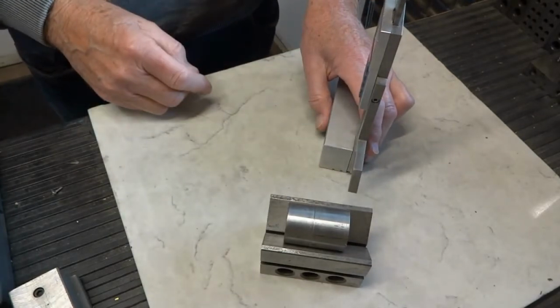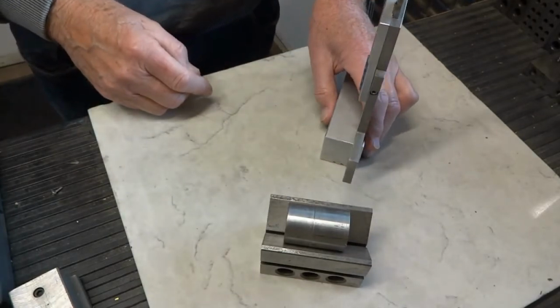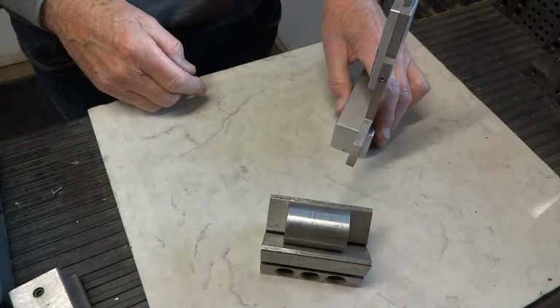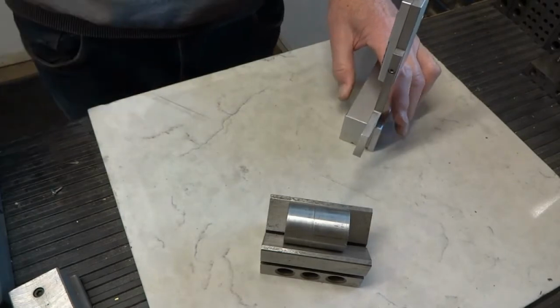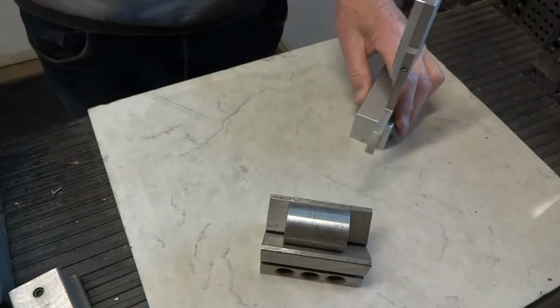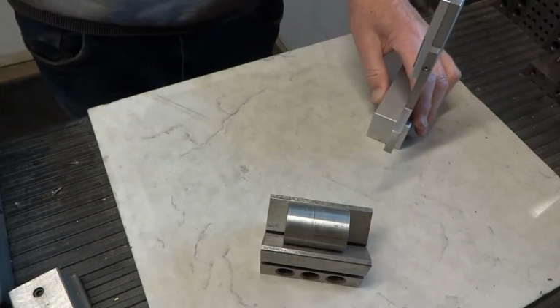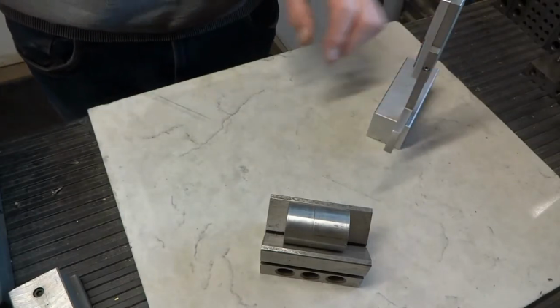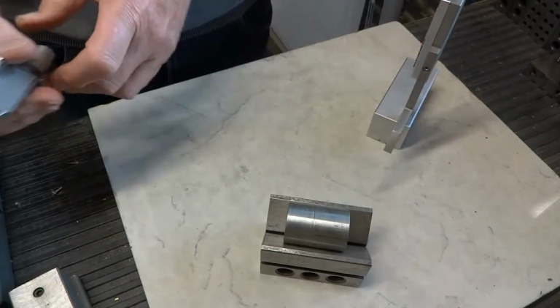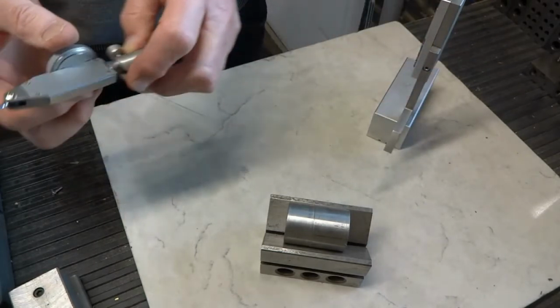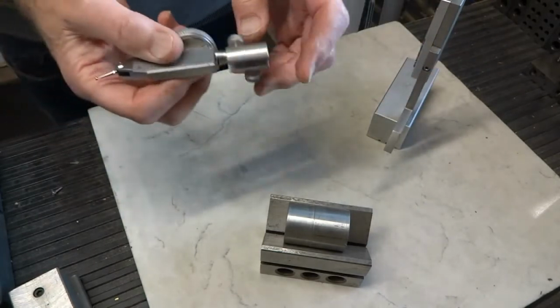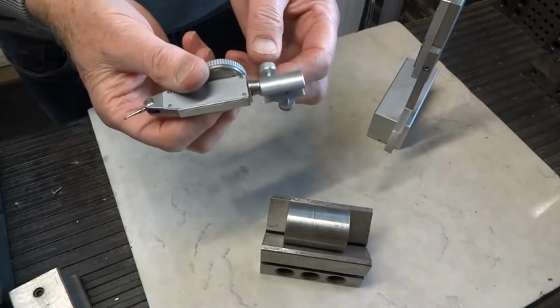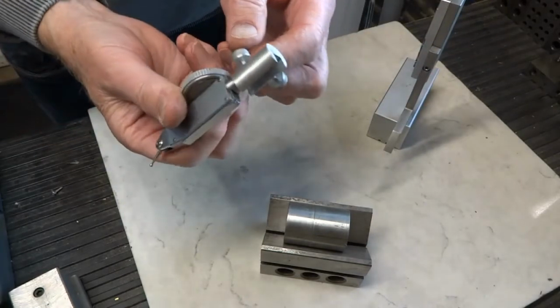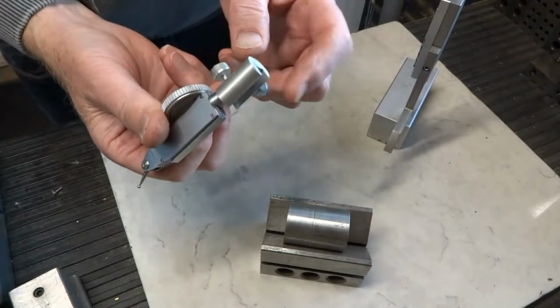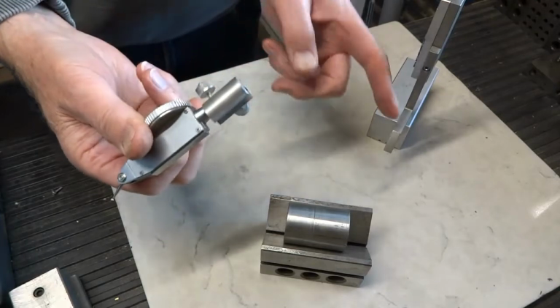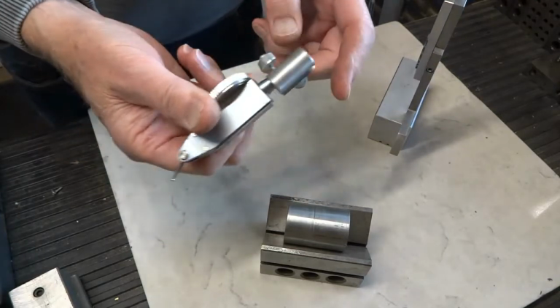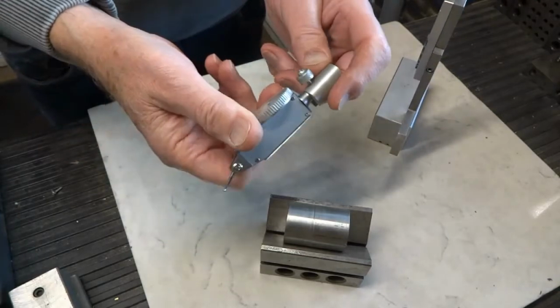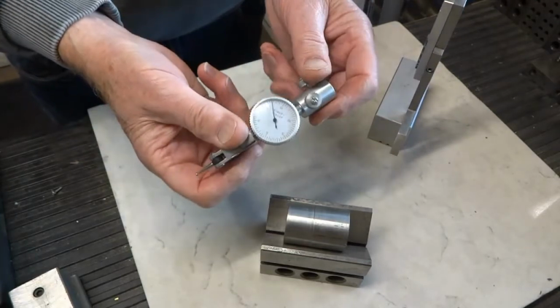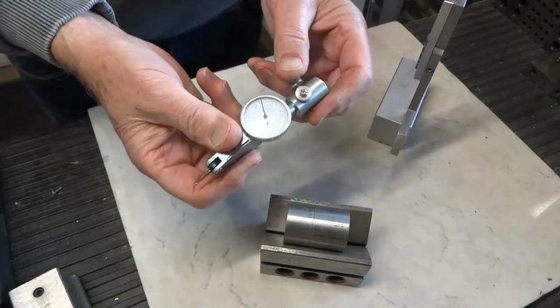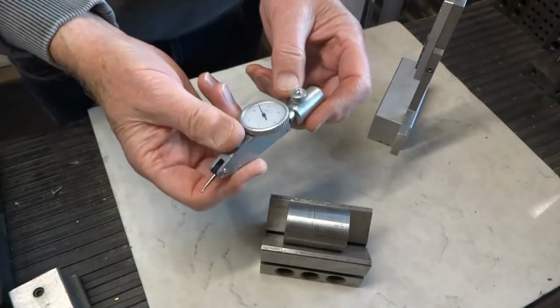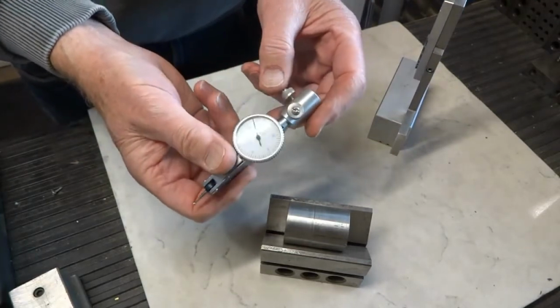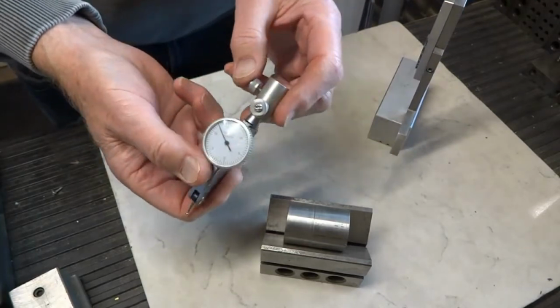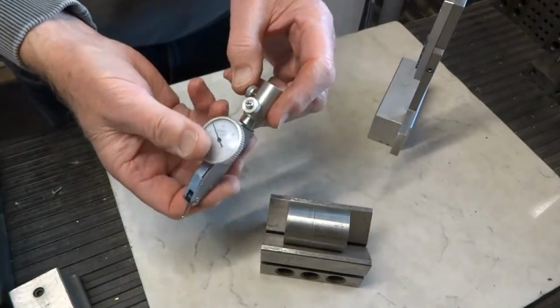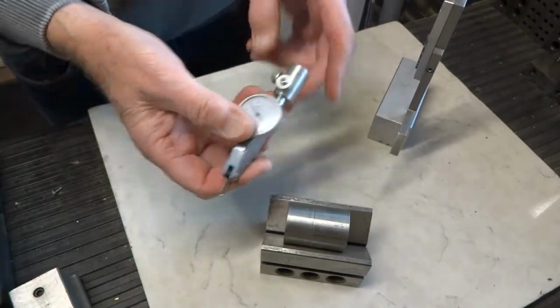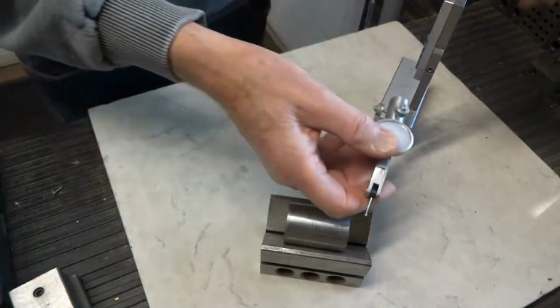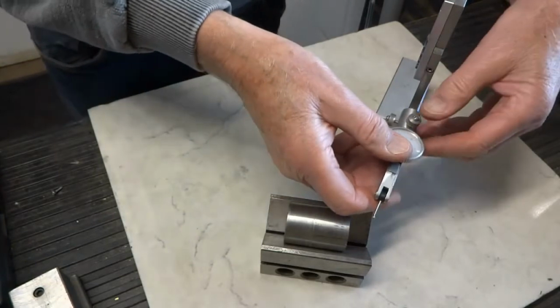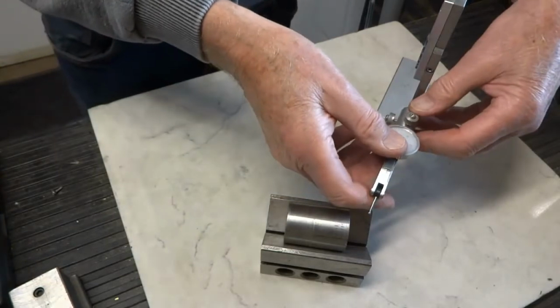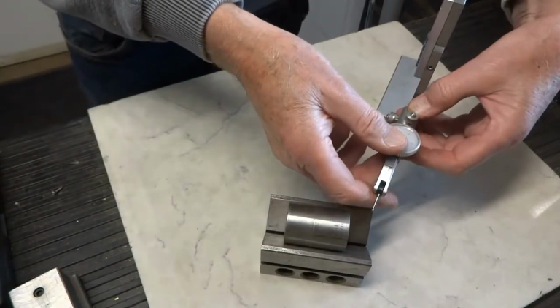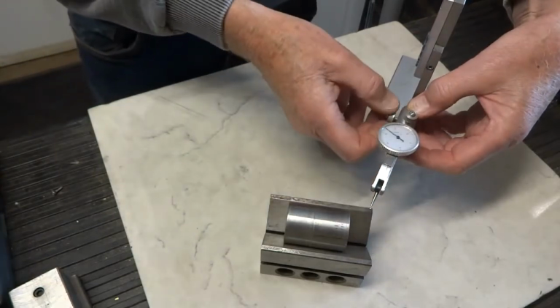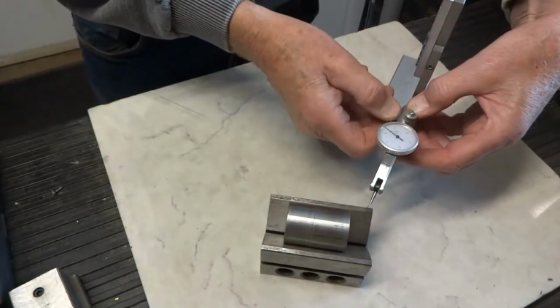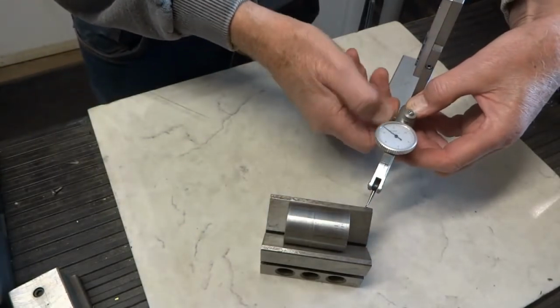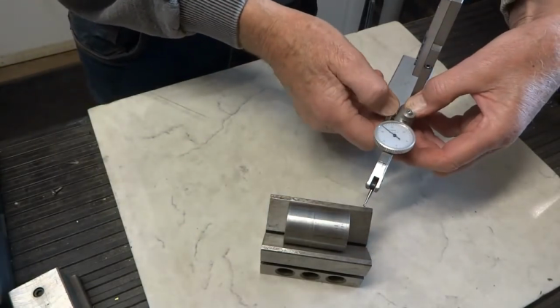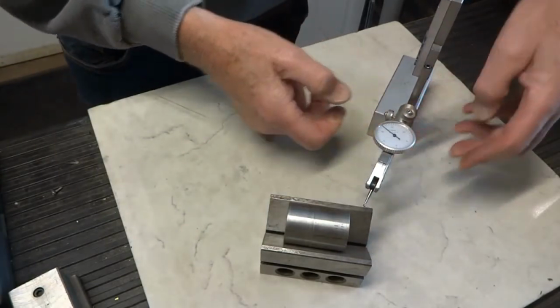What we've done to resolve this is we made a little attachment that fits on here. It has an indicator on it, and you just slide it on the top and lock it on like so.